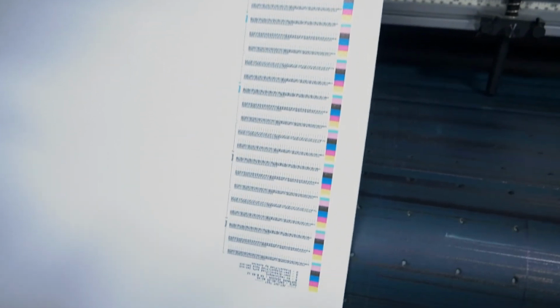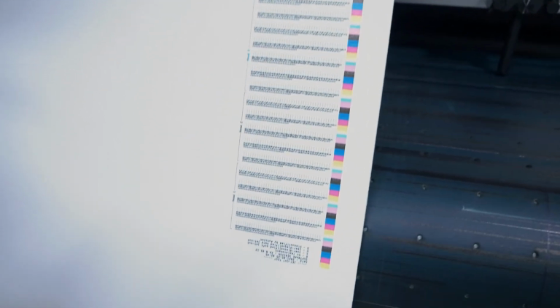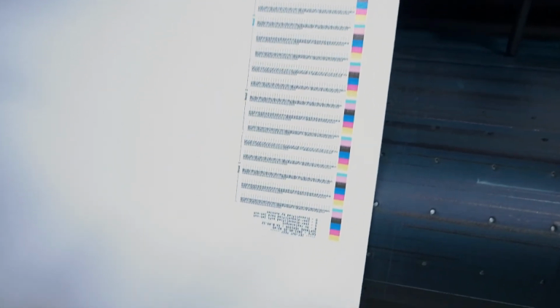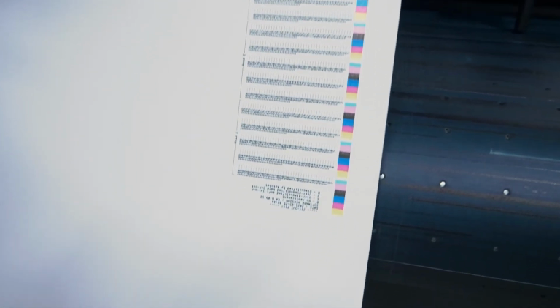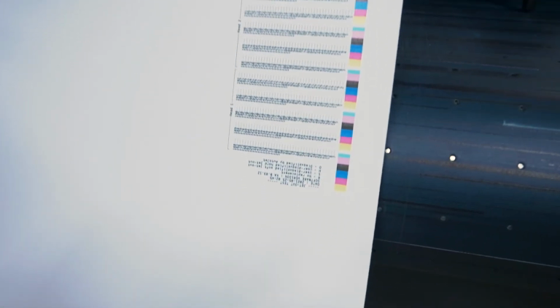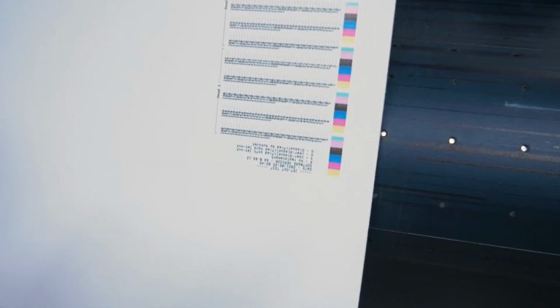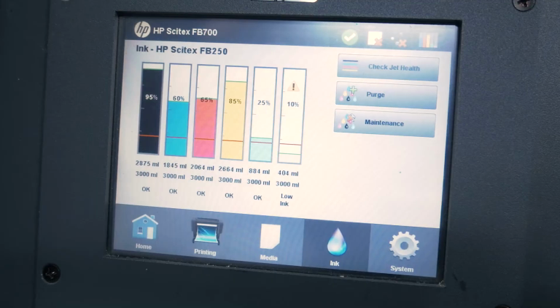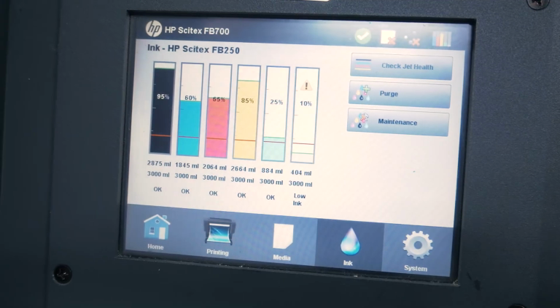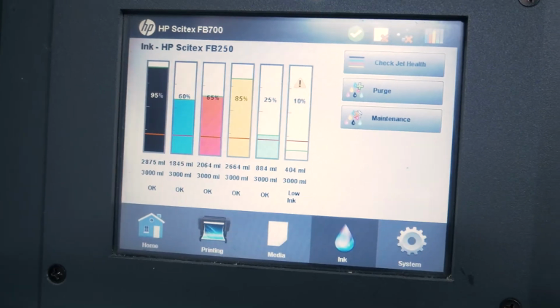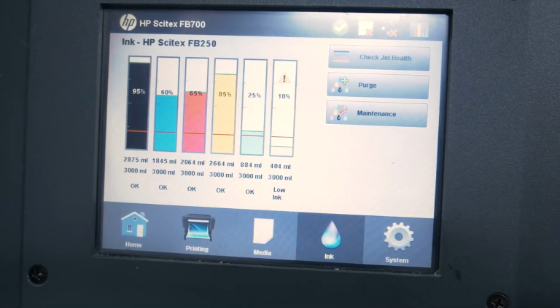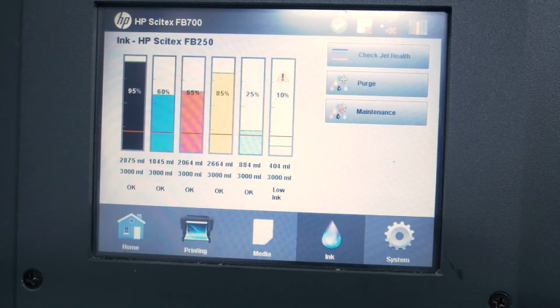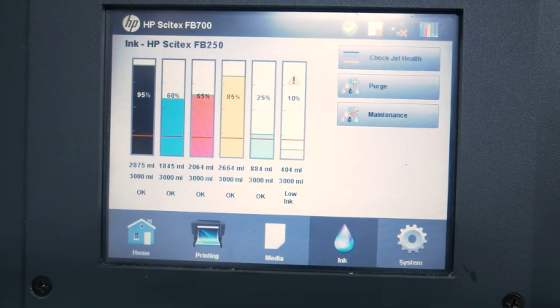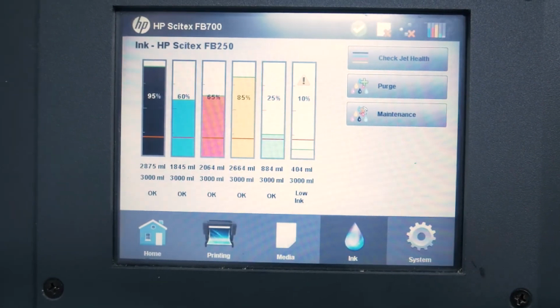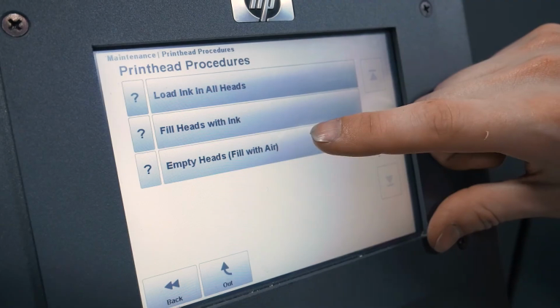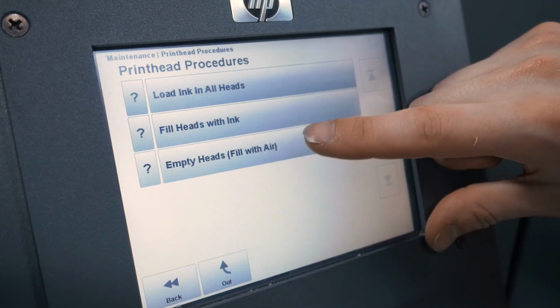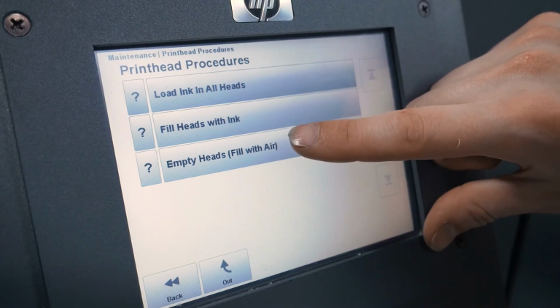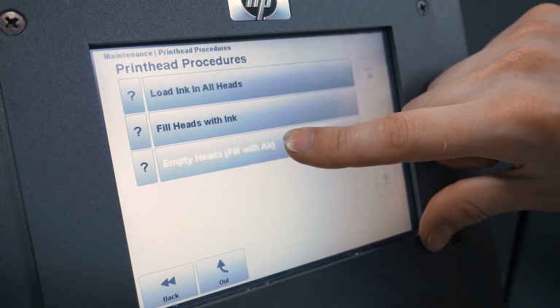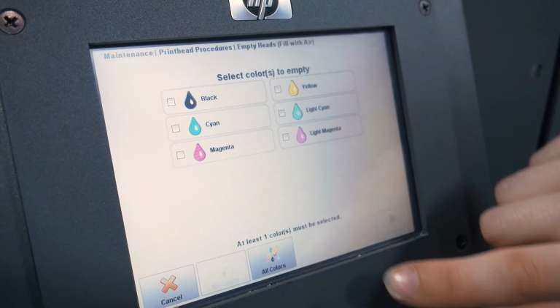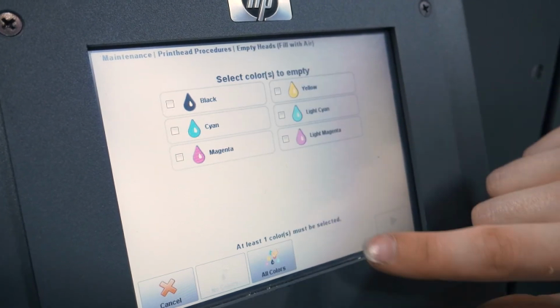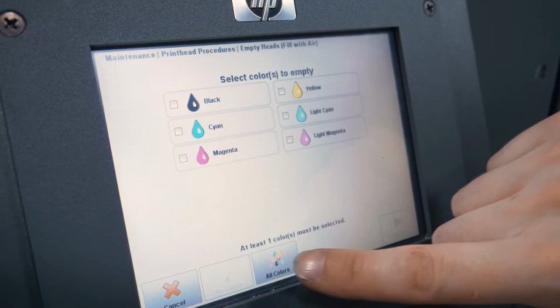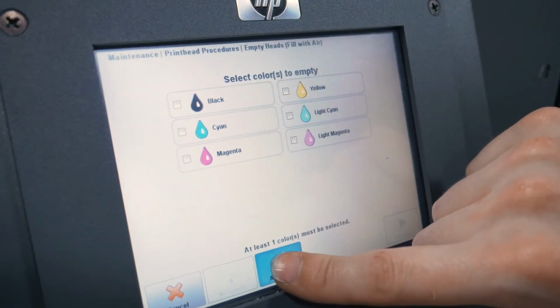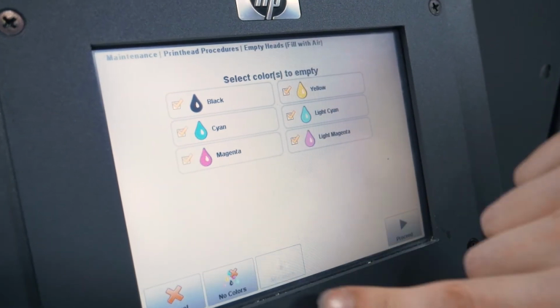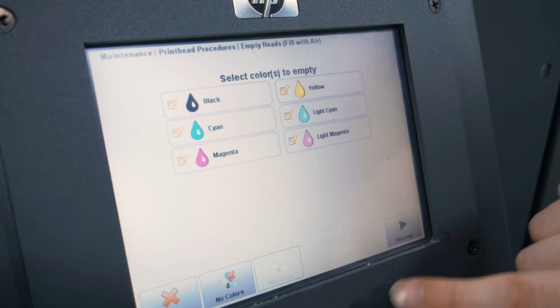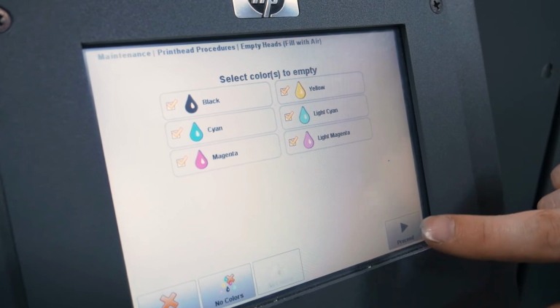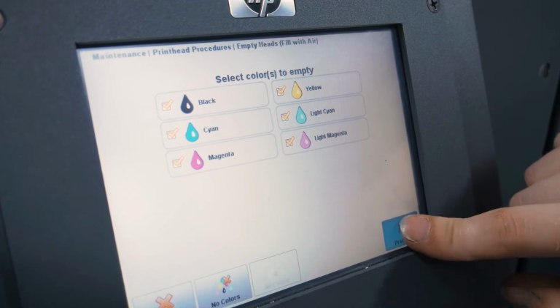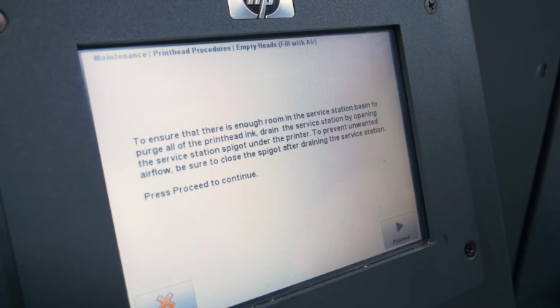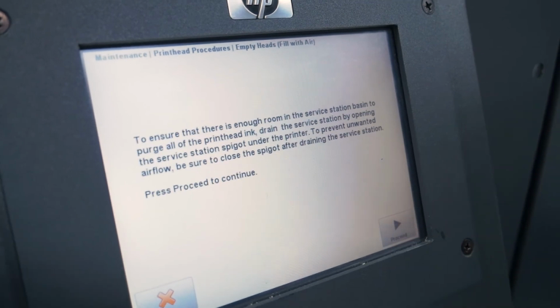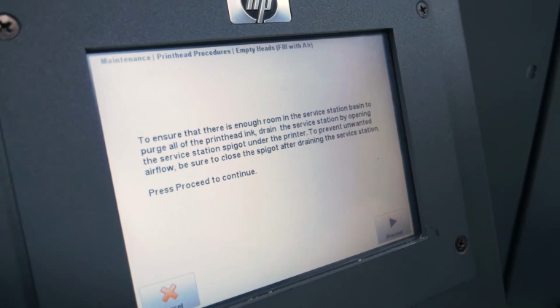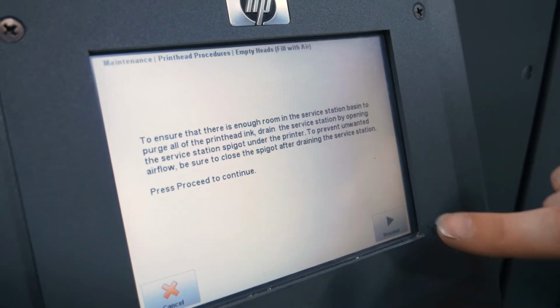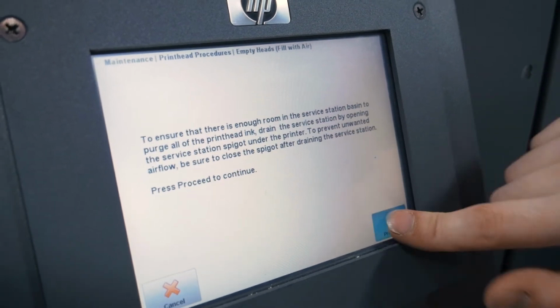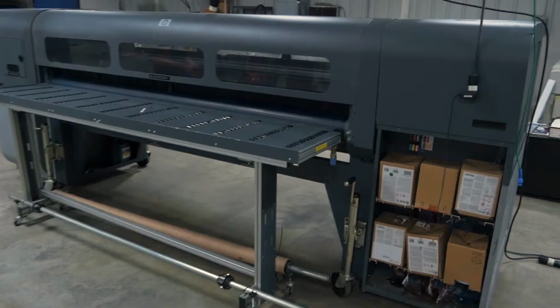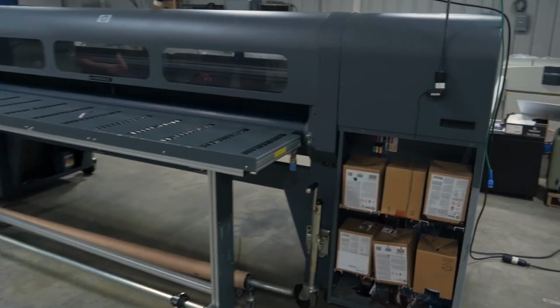Now that we have completed our print, I am going to empty out our print heads. After these are fully emptied of all ink inside of them, I'm going to de-install them and pack them safely.